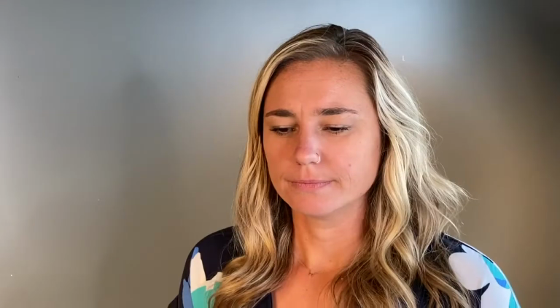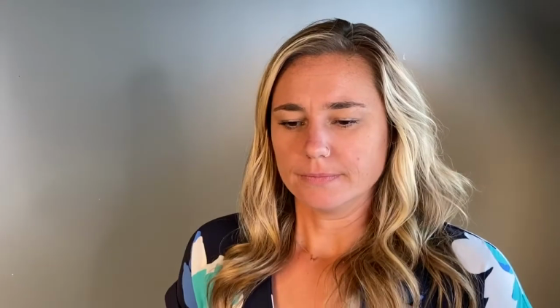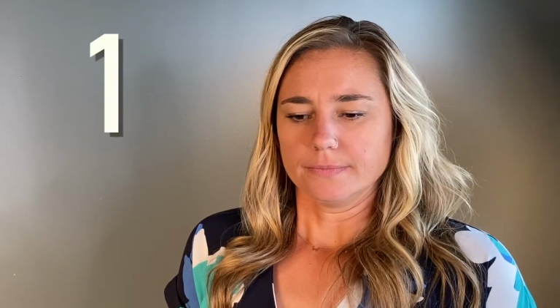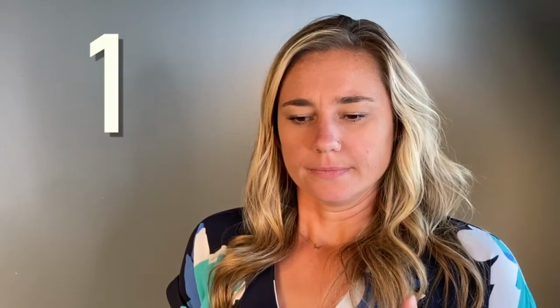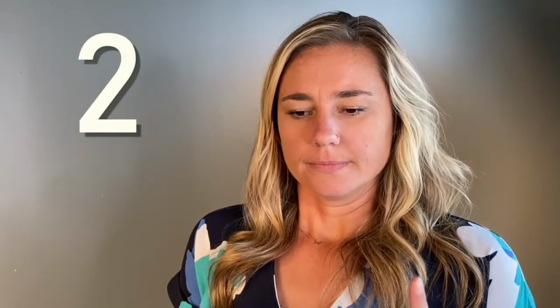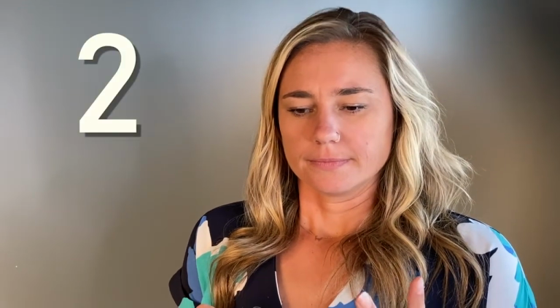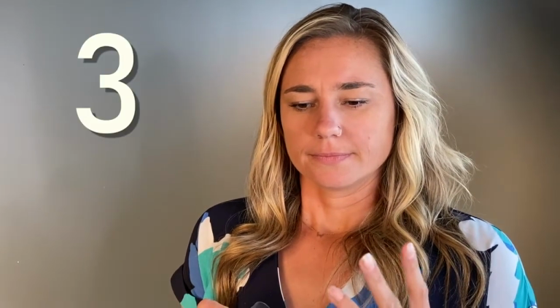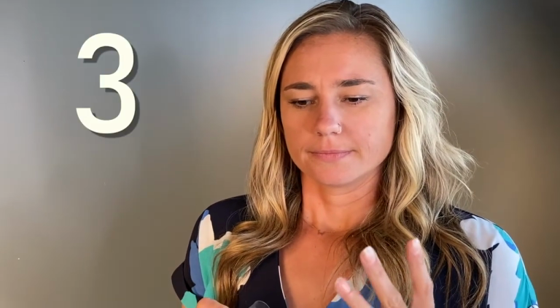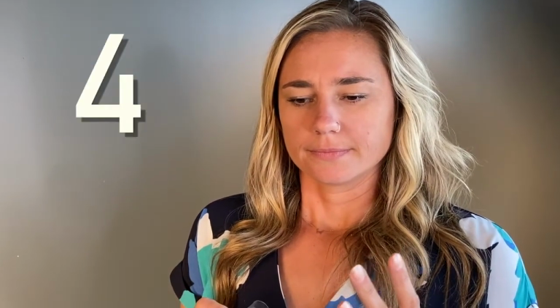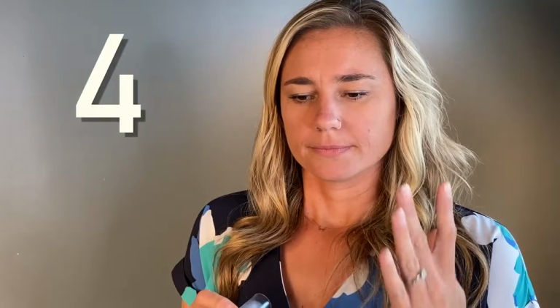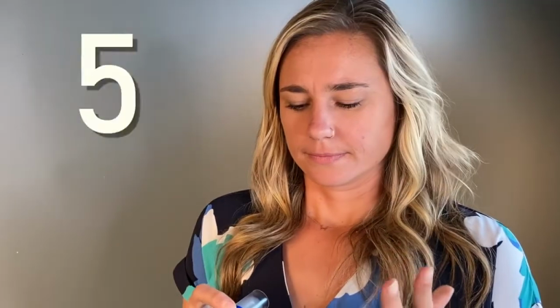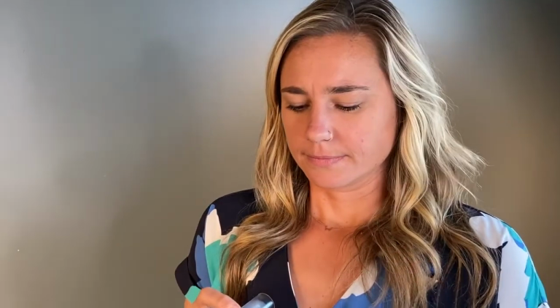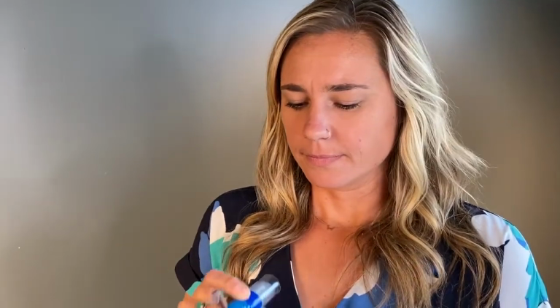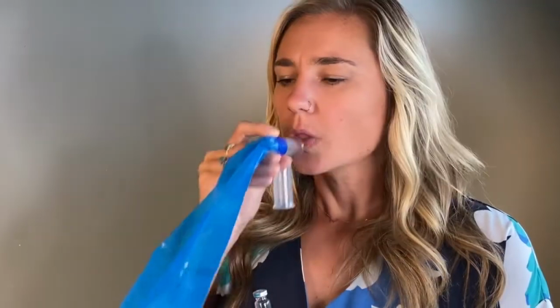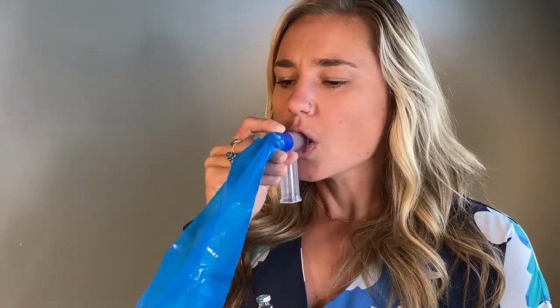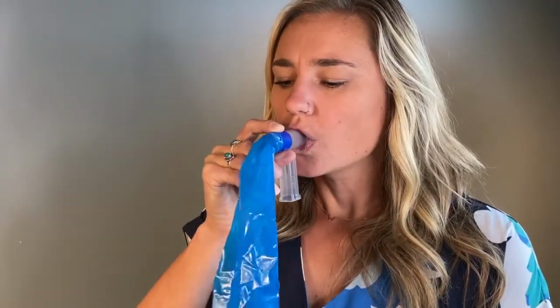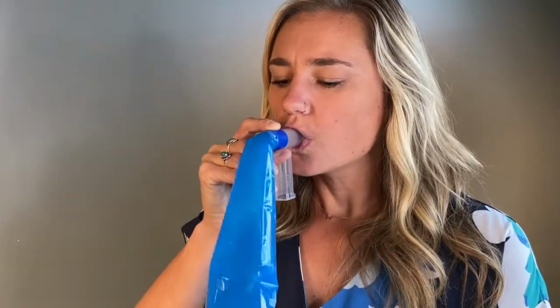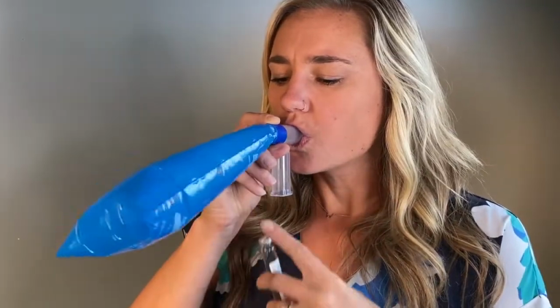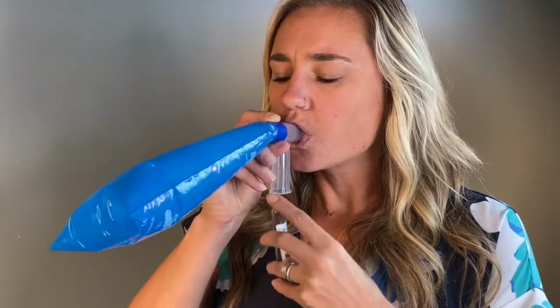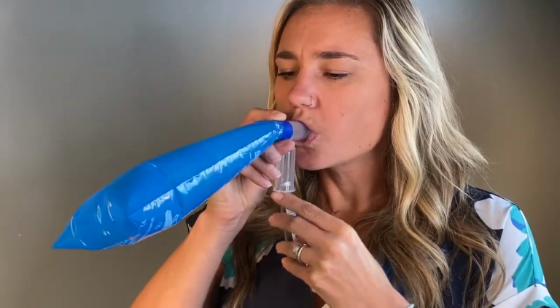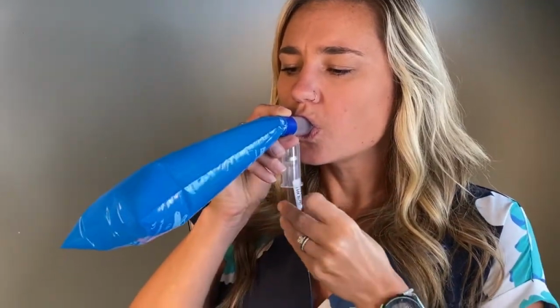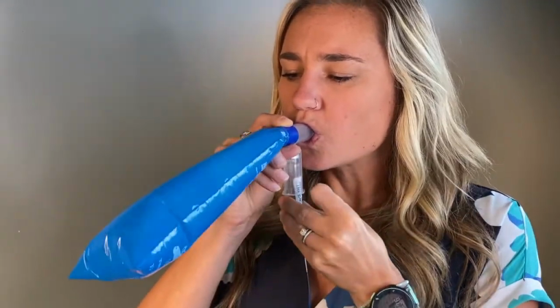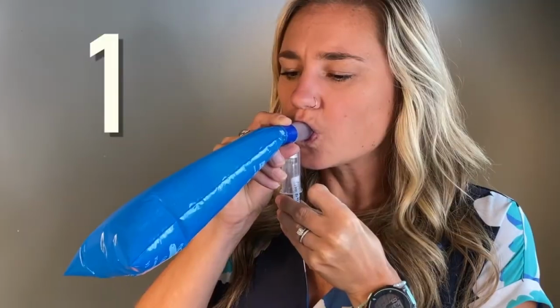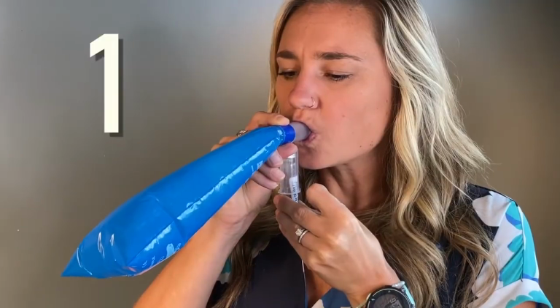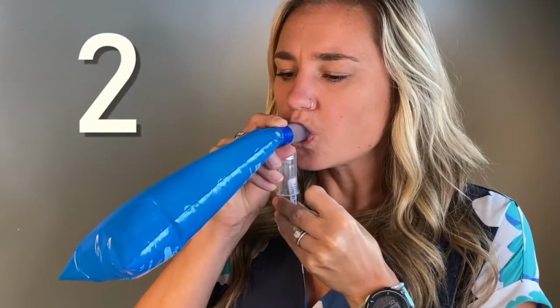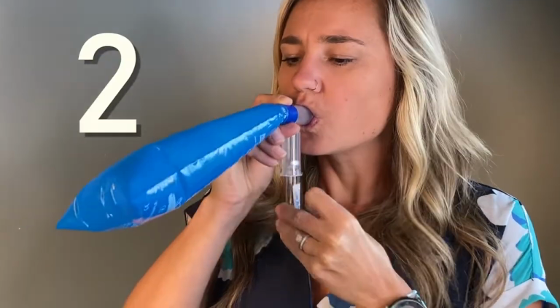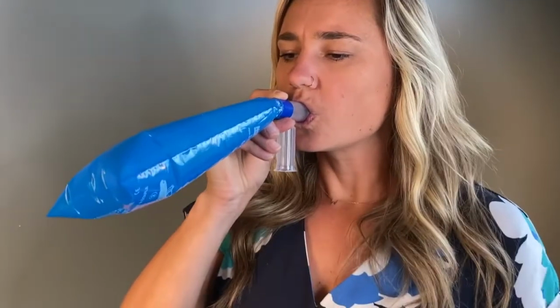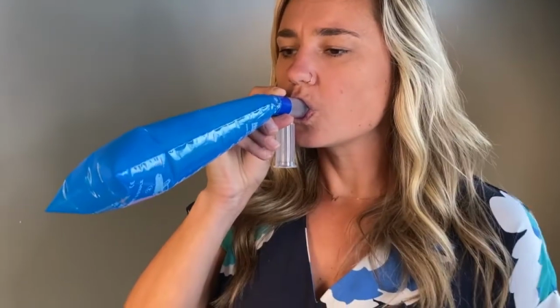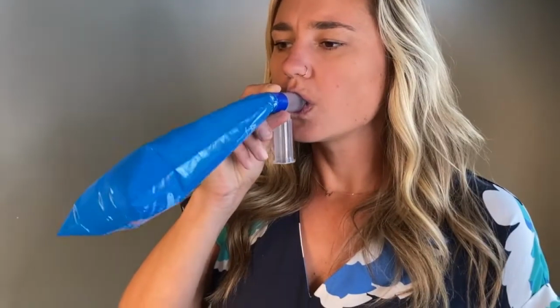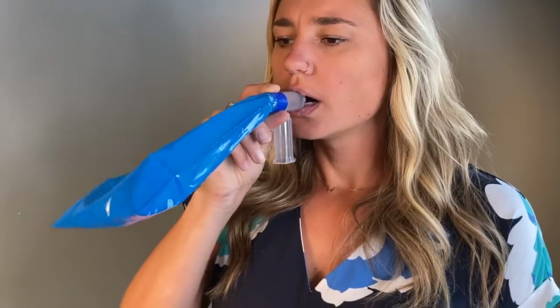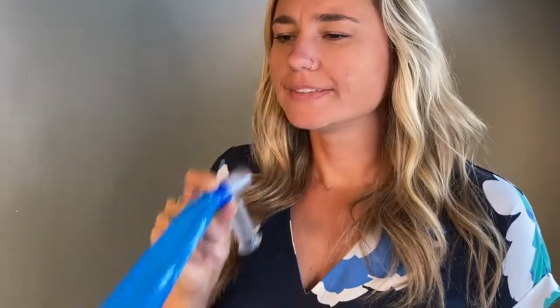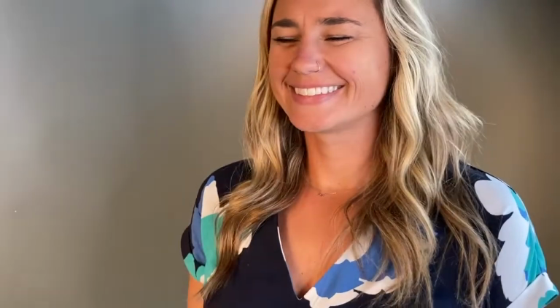Breathe in normally, then hold your breath for five seconds. Exhale continuously into the bag to fill it with air, then press the tube into the device and hold for two seconds. Remove the tube before you stop exhaling.